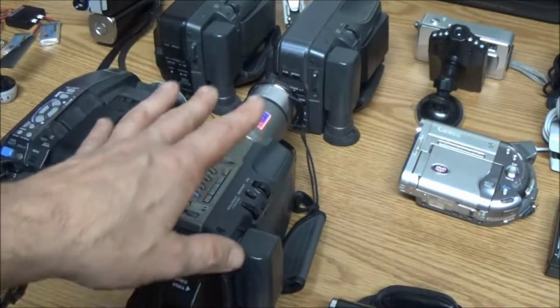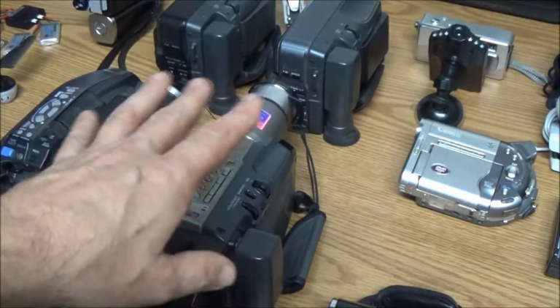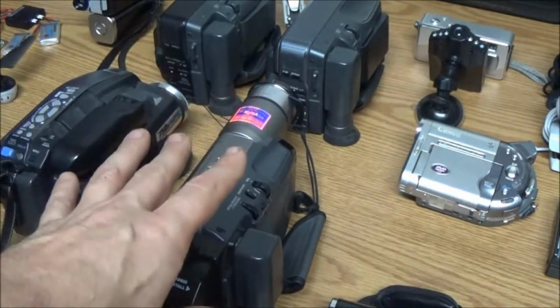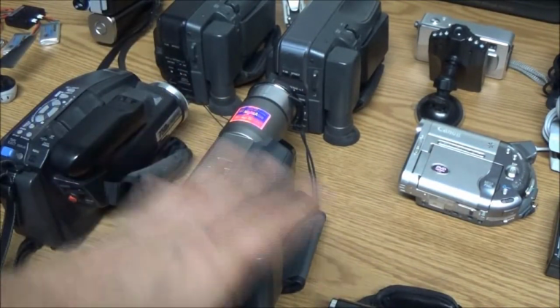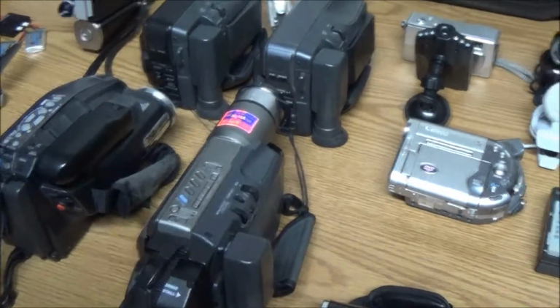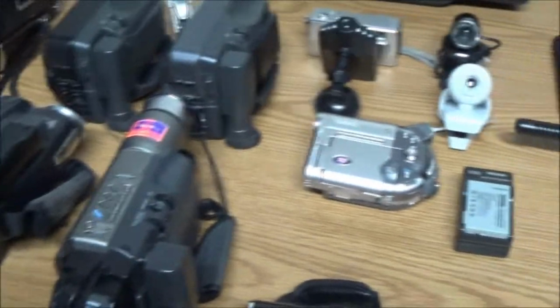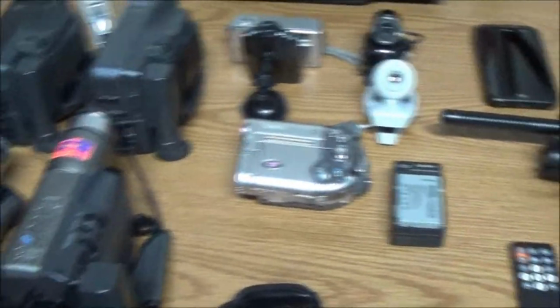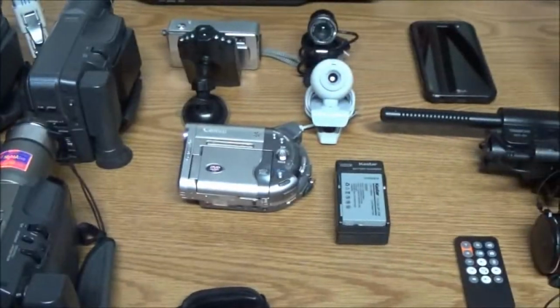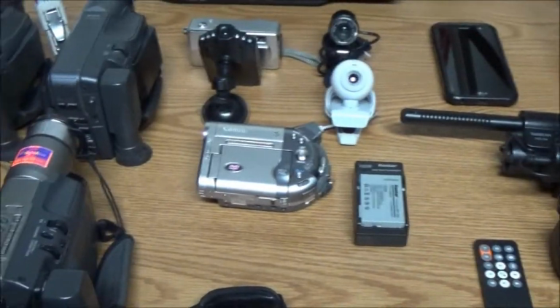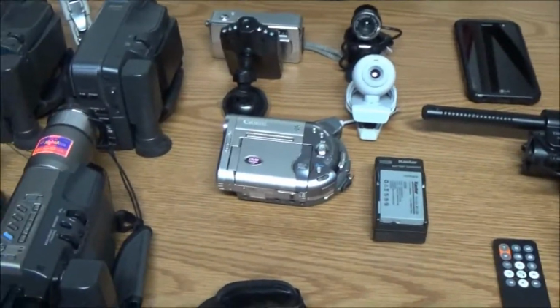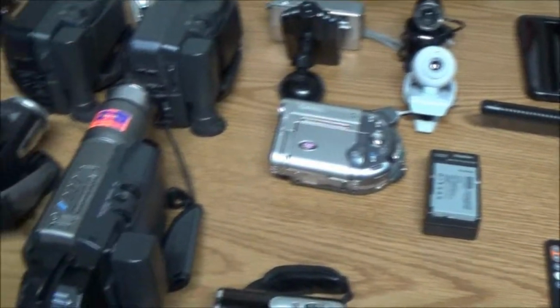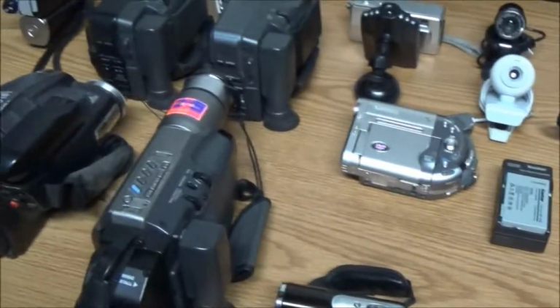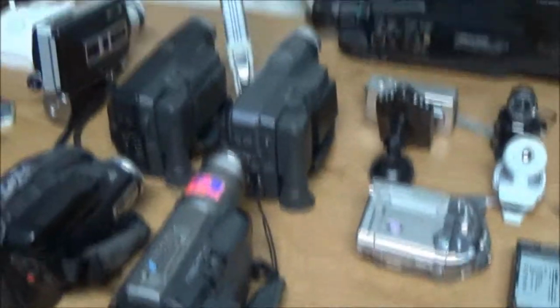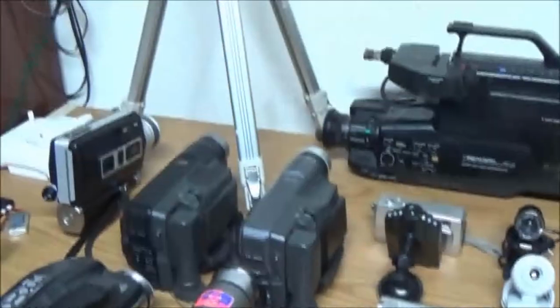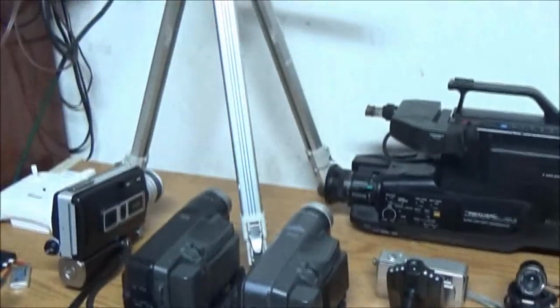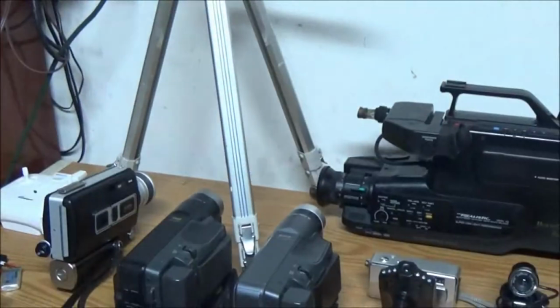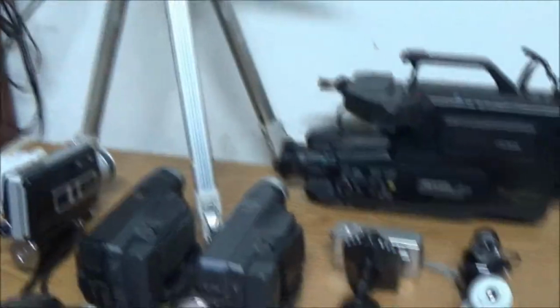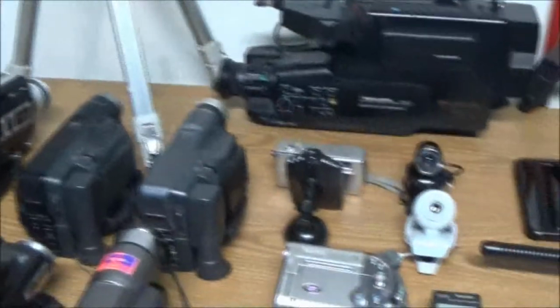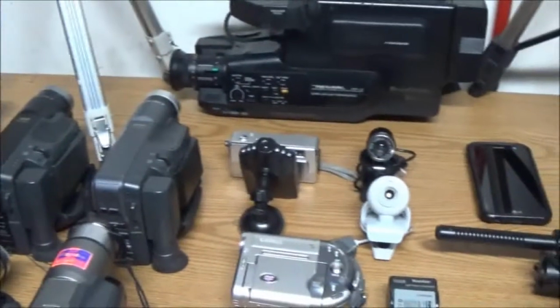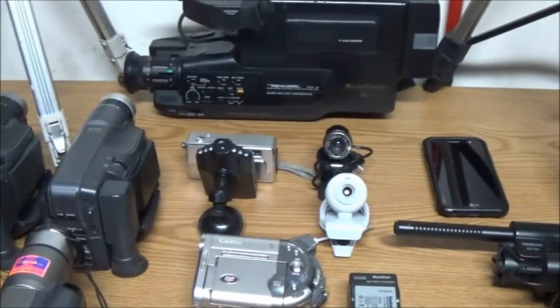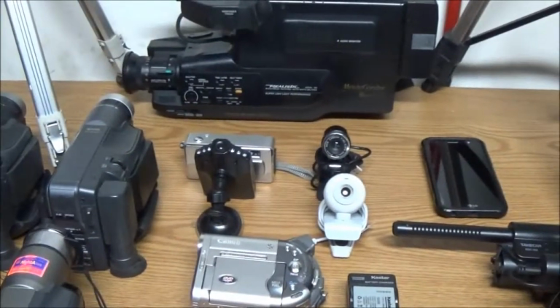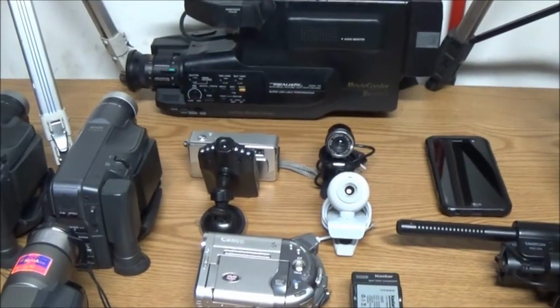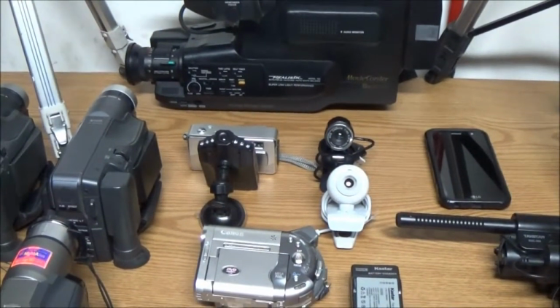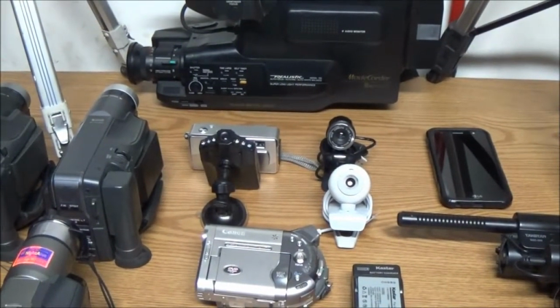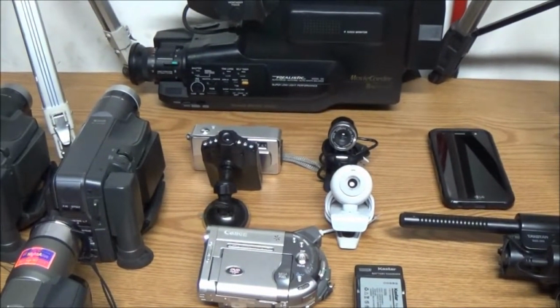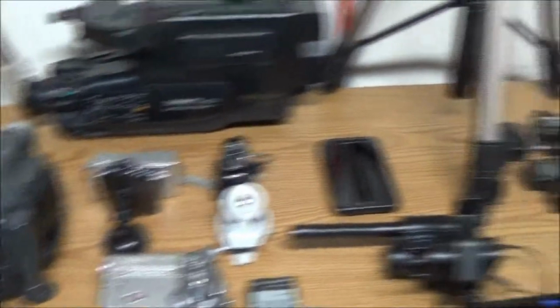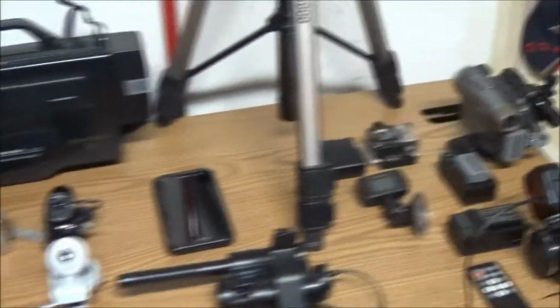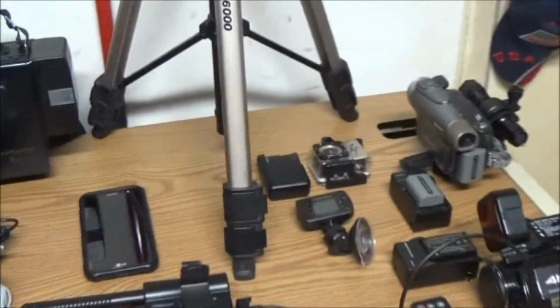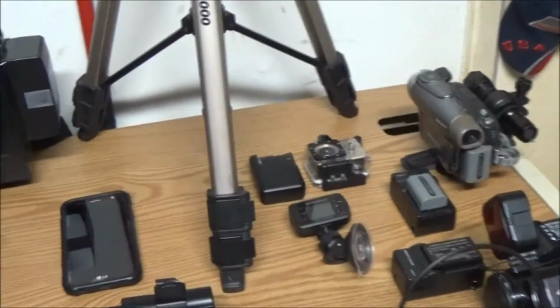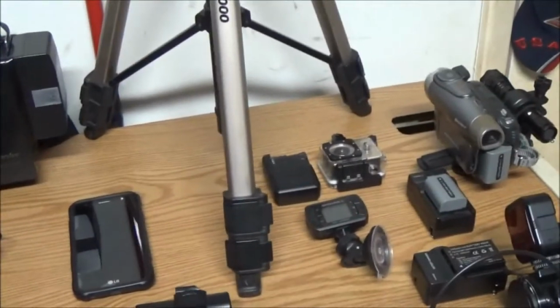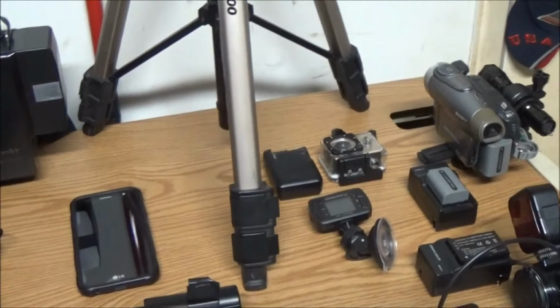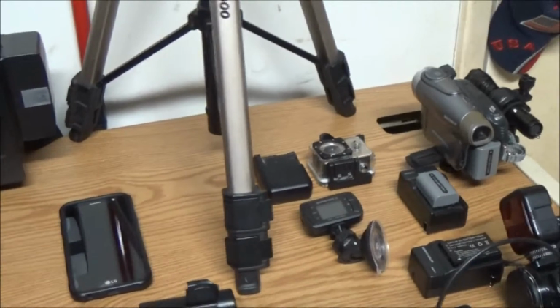So that's my little collection there — it's not much. I was informed today that I'm not allowed to buy any more cameras. But anyway, let's see how that goes.